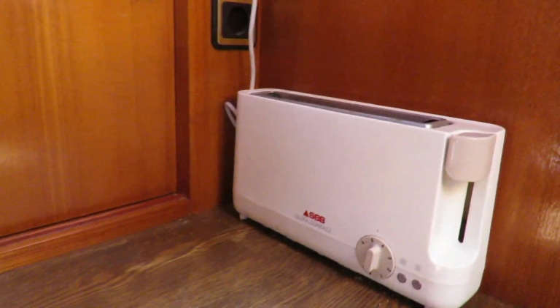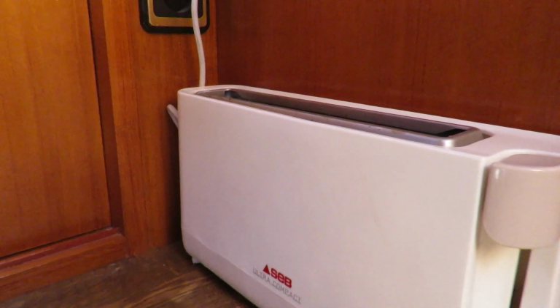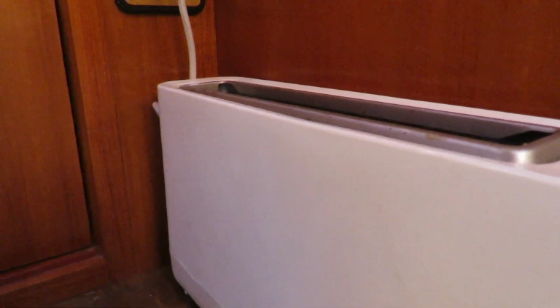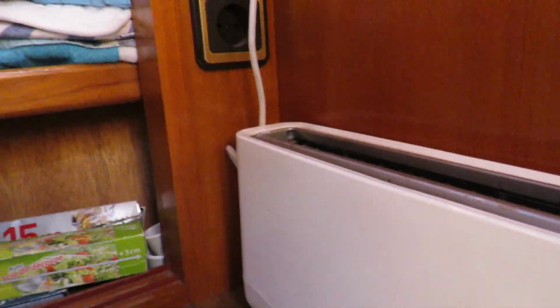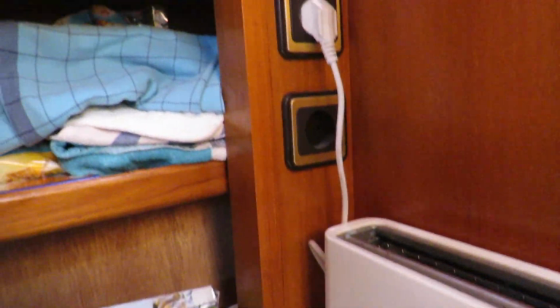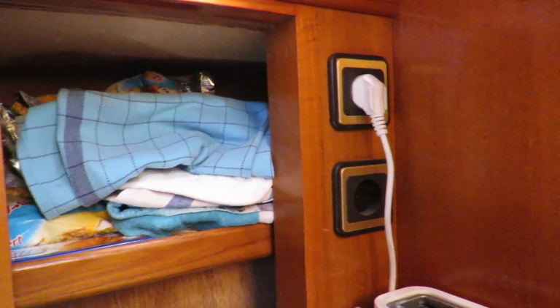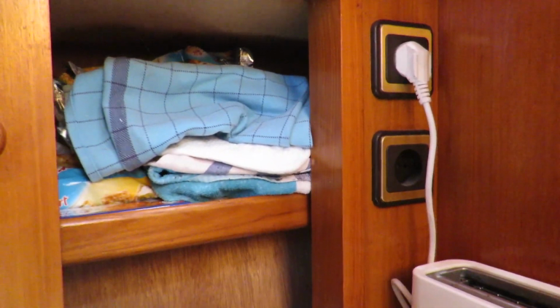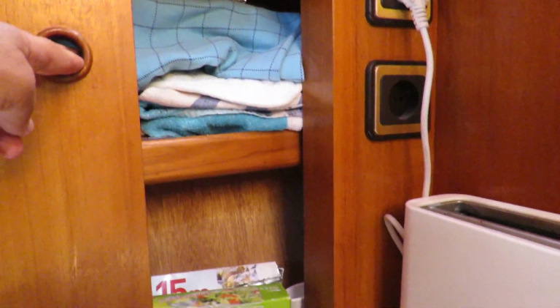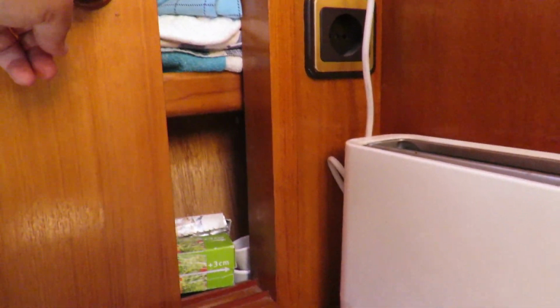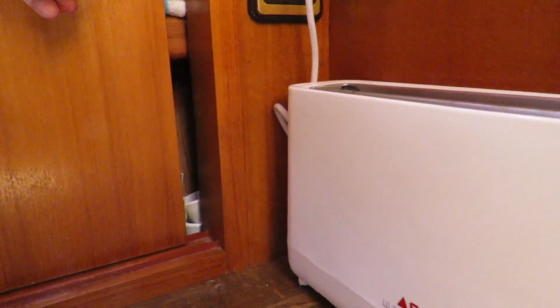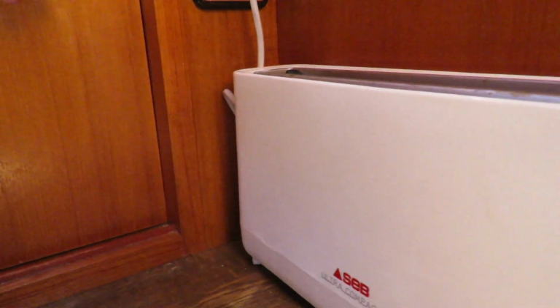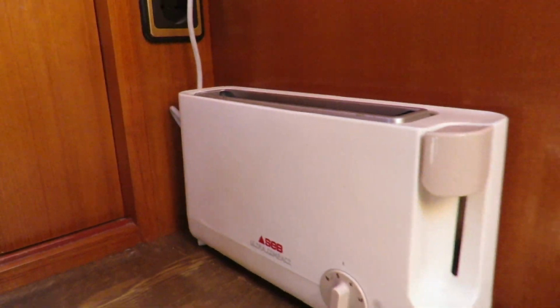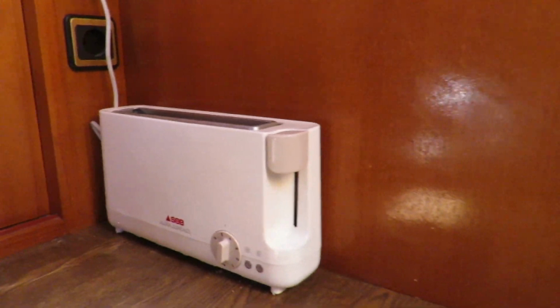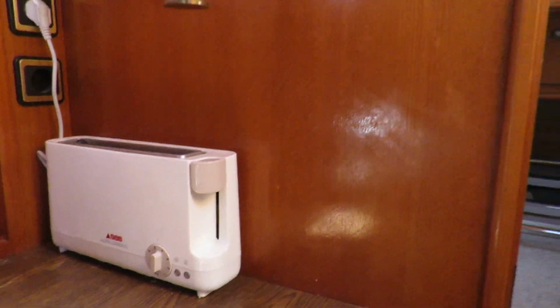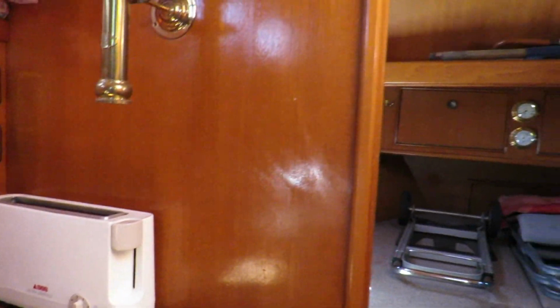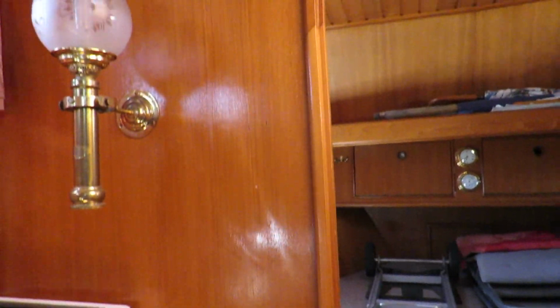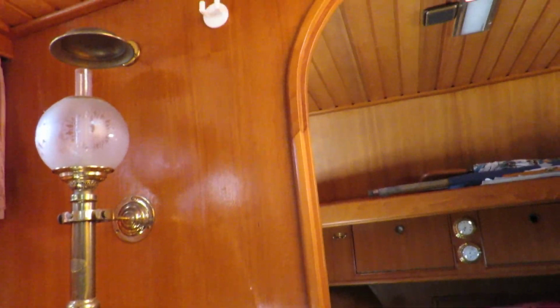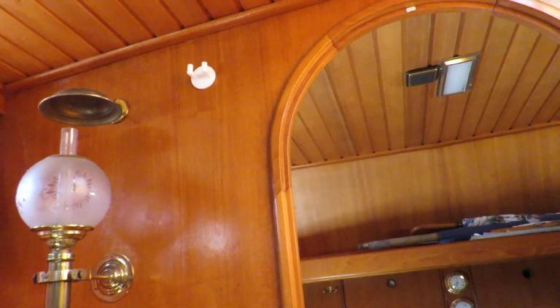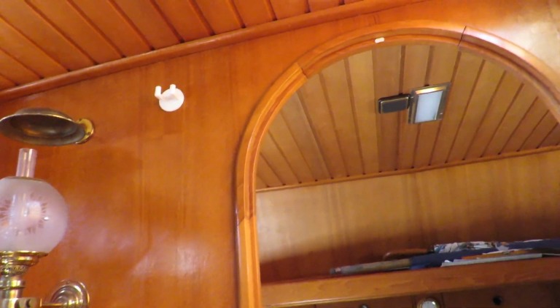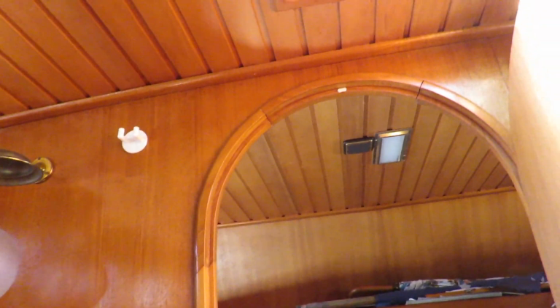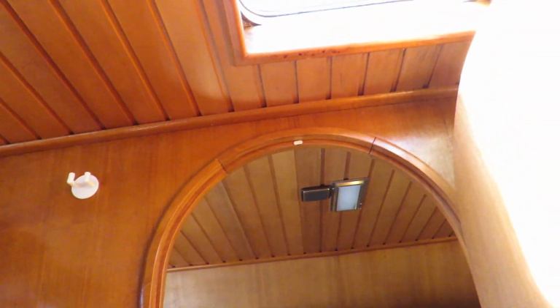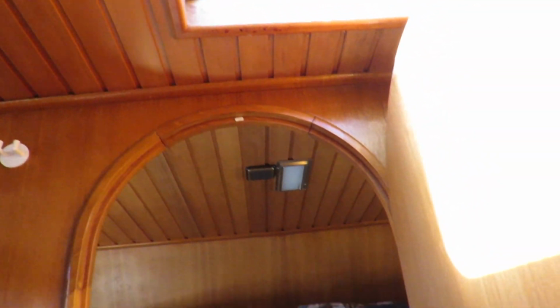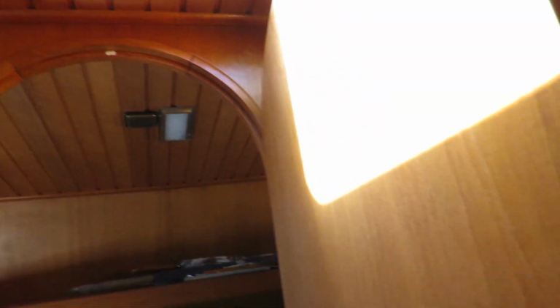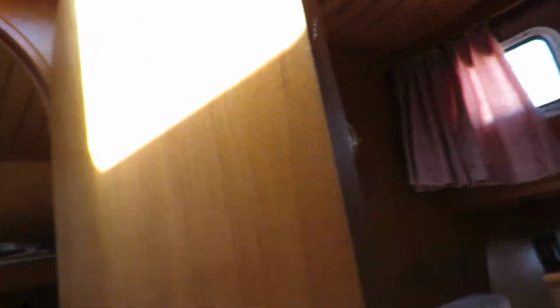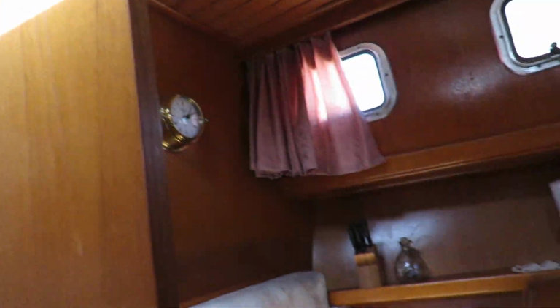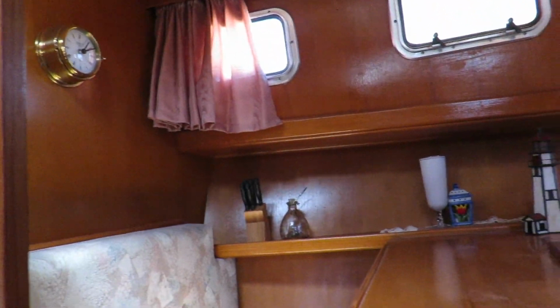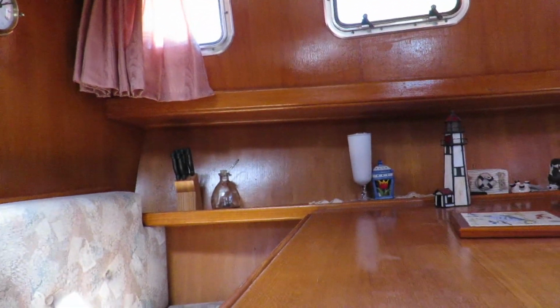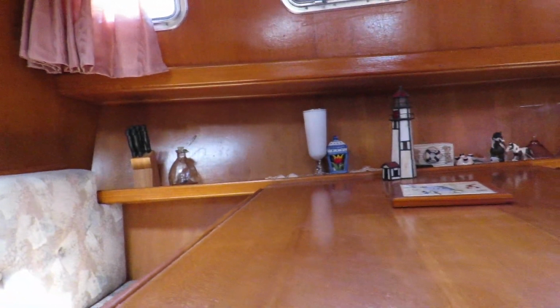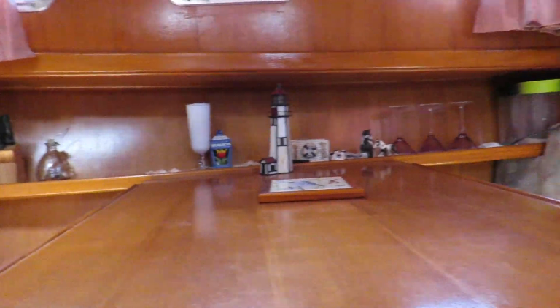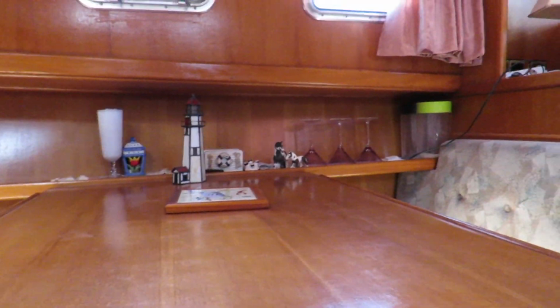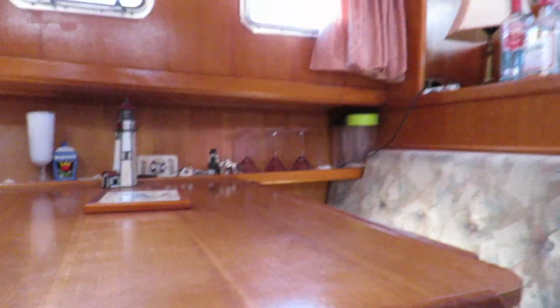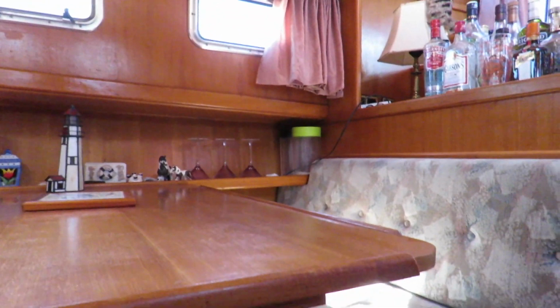The dinette could convert into a double berth, 110 by 190, and under one of the seats there is a freezing cool box, 12 volt — very useful for long cruises.